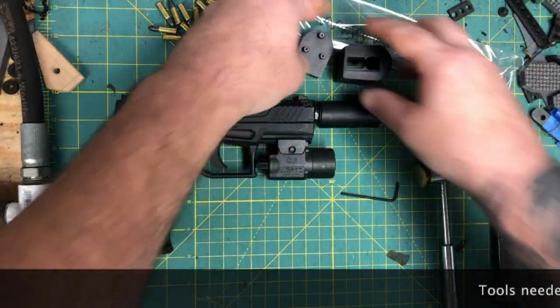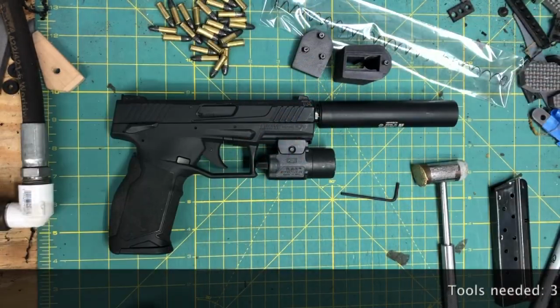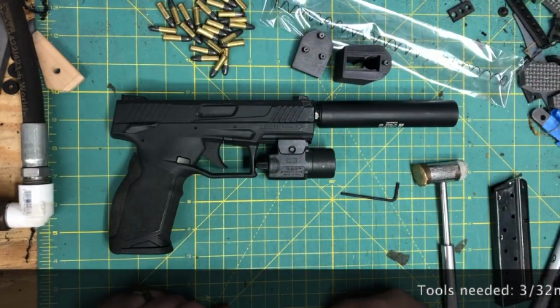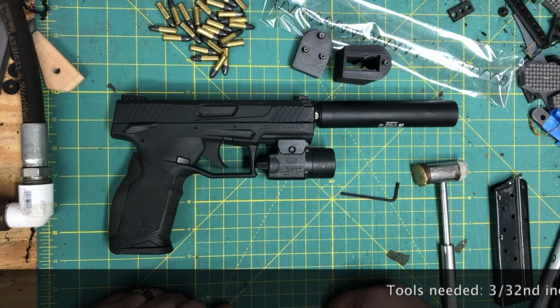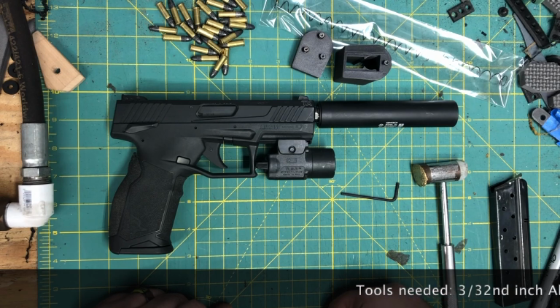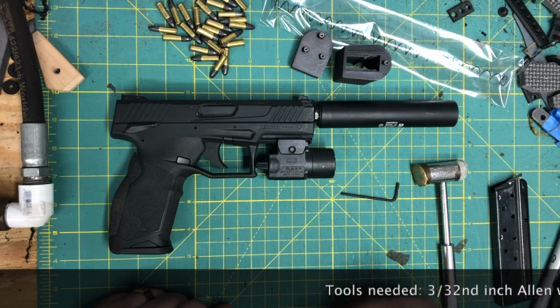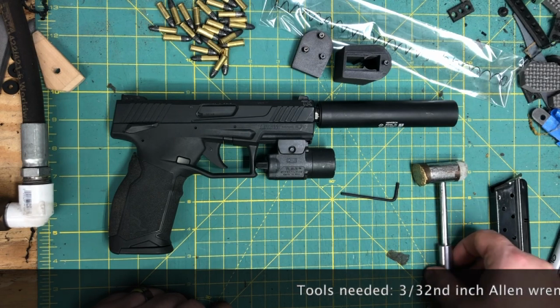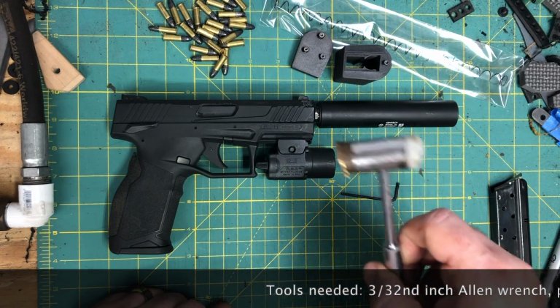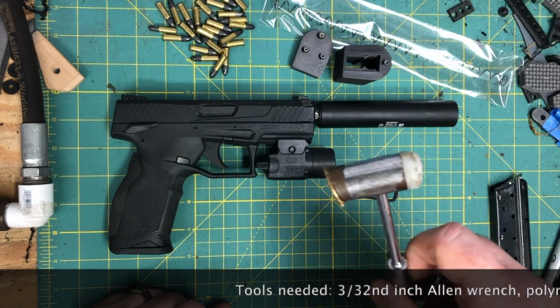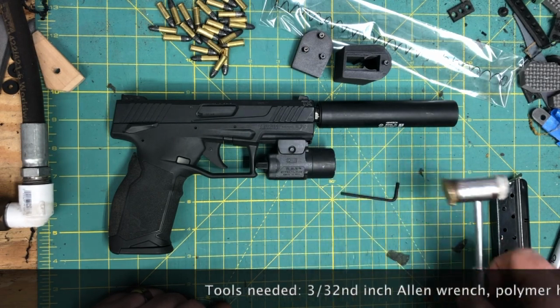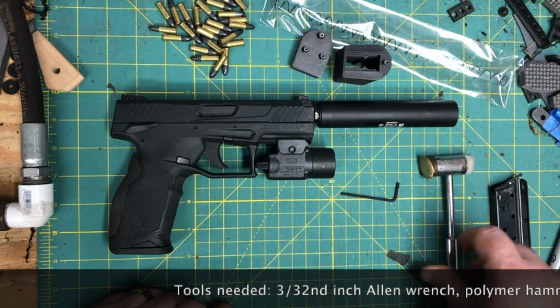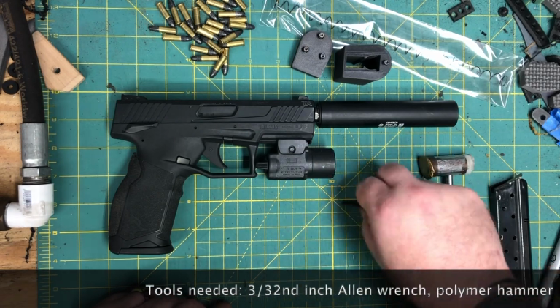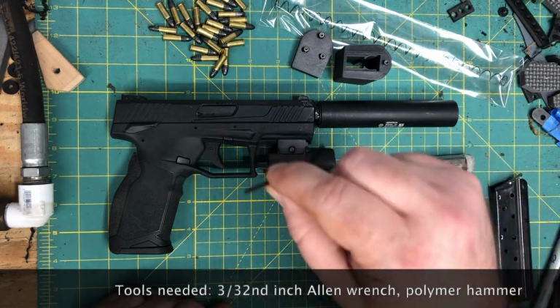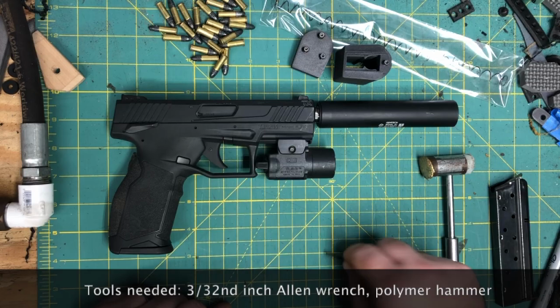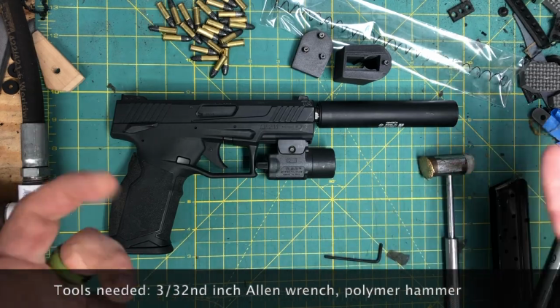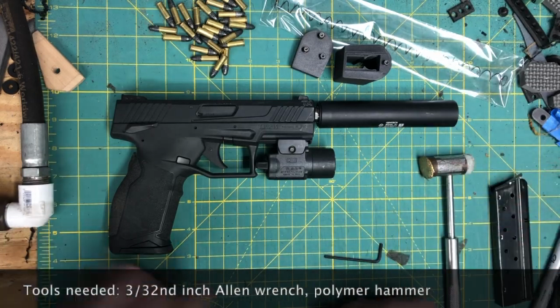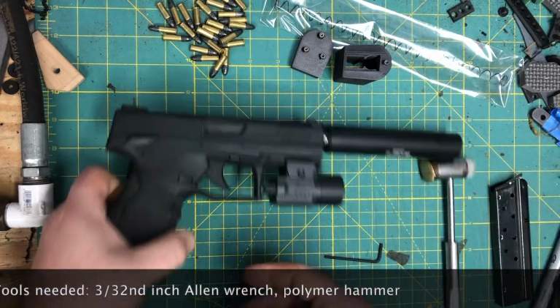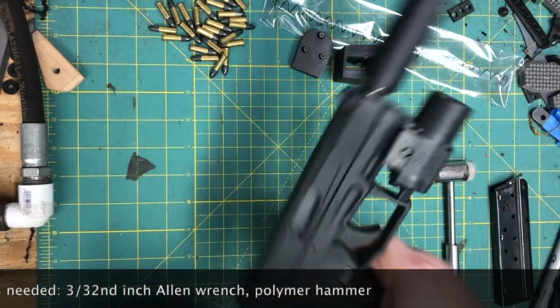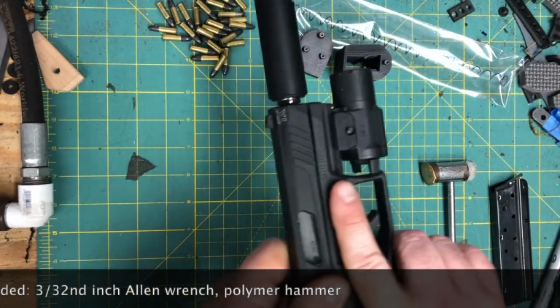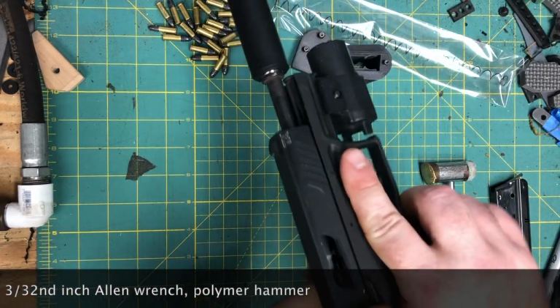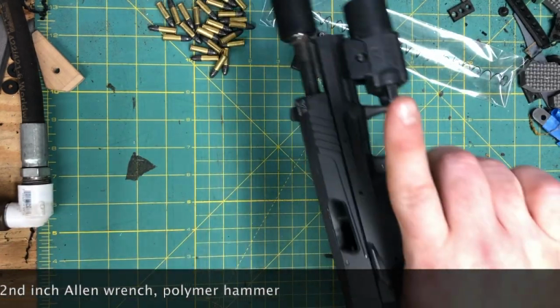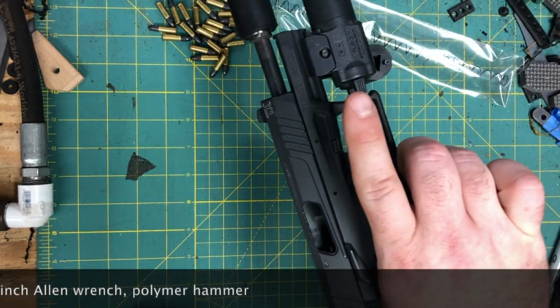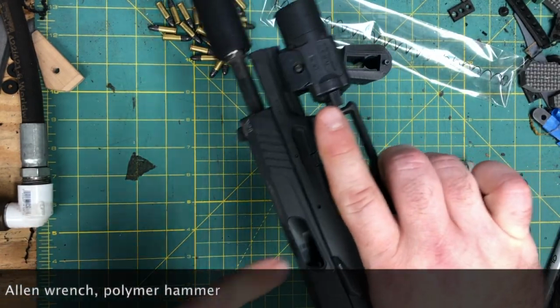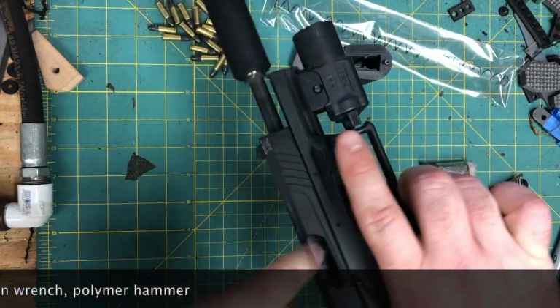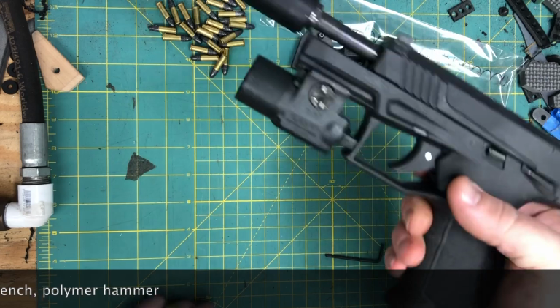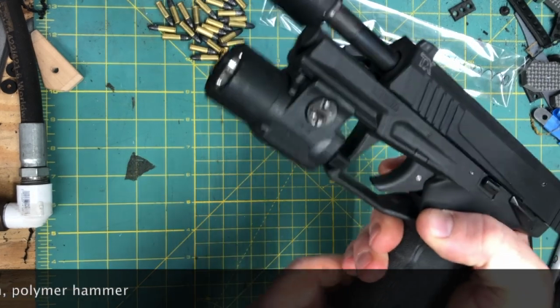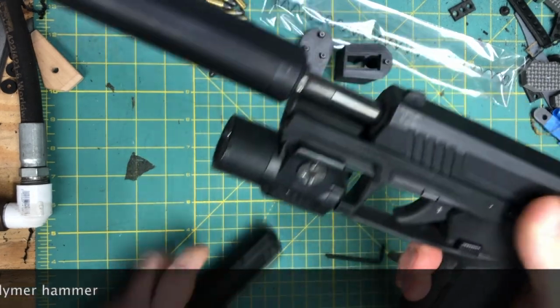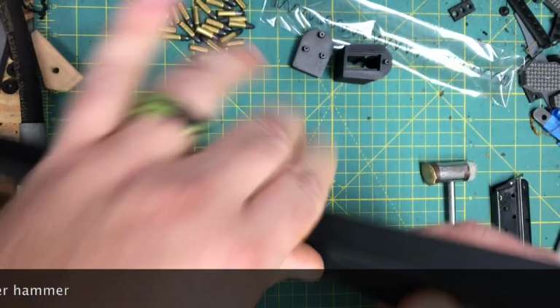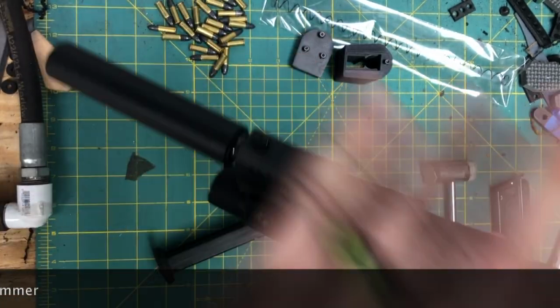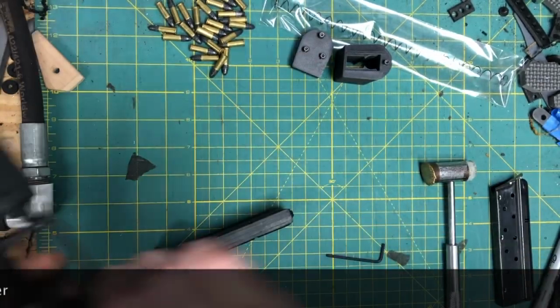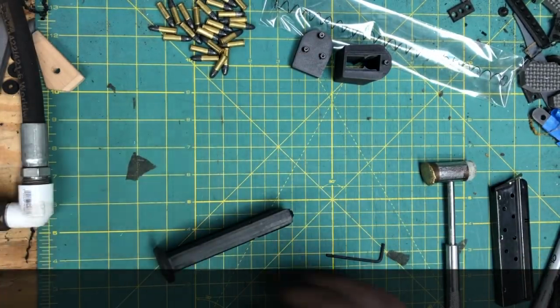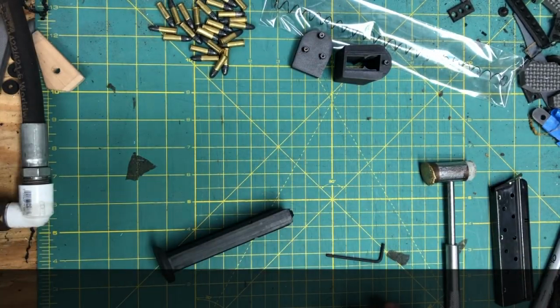Let's go over the tools you're going to need. You're going to need your polymer hammer and a 3/32nd punch. That's it. So let's go ahead and lock and clear — we are visually and physically empty. Take our mag out and we're going to set our pistol off to the side.